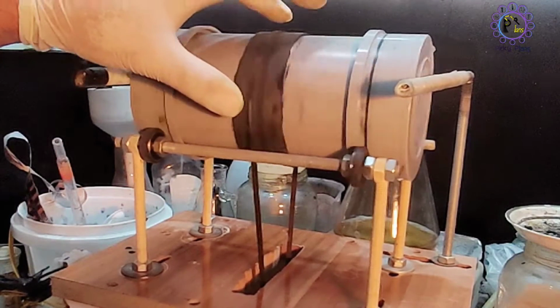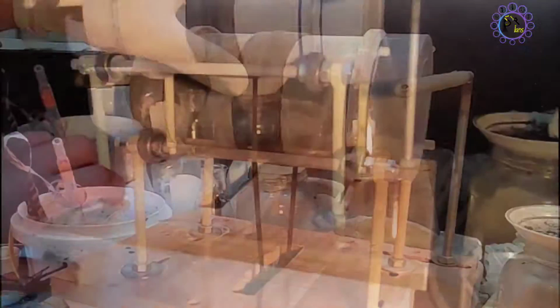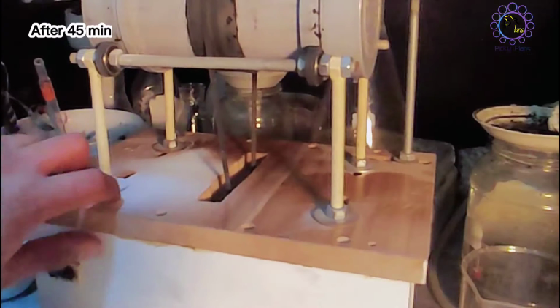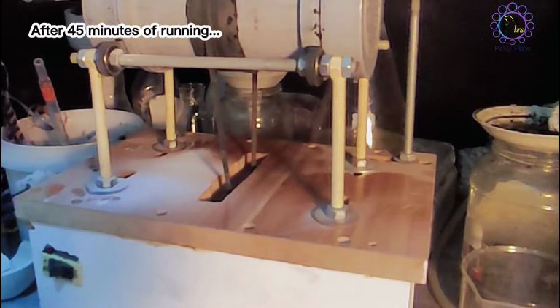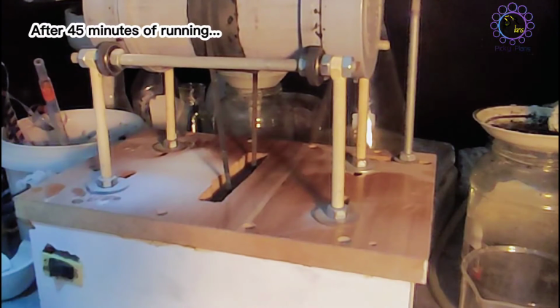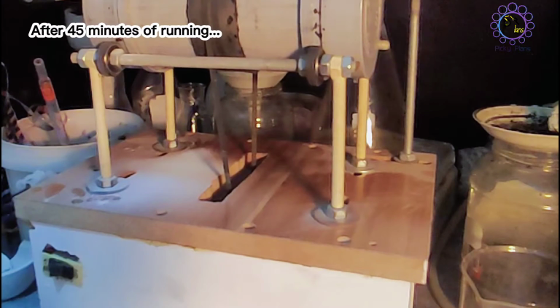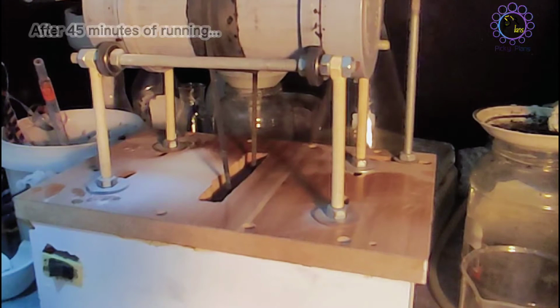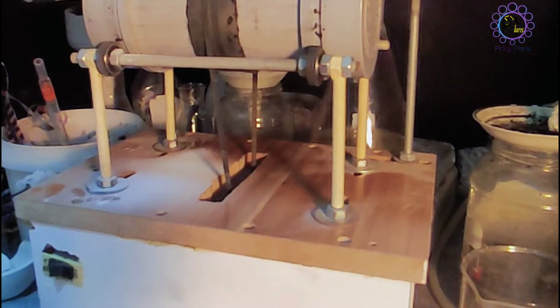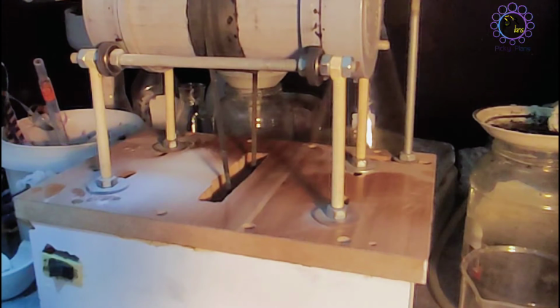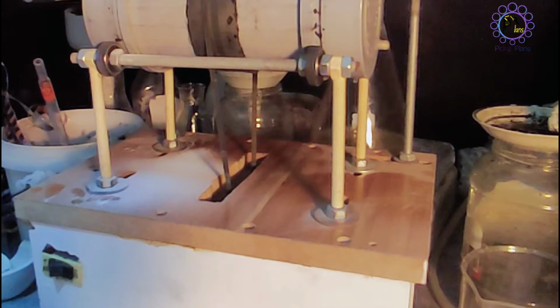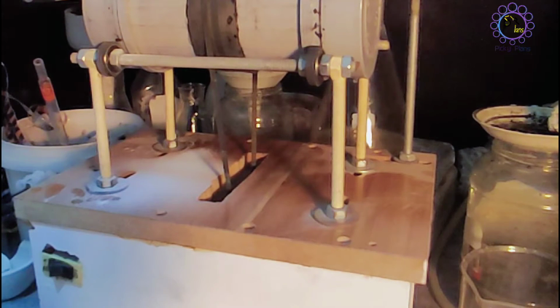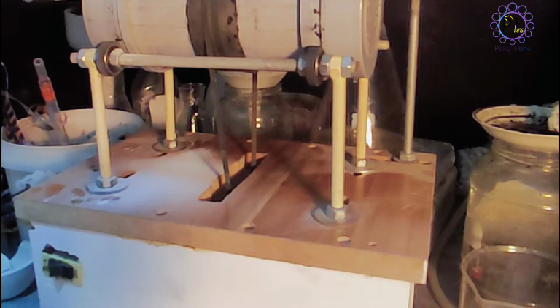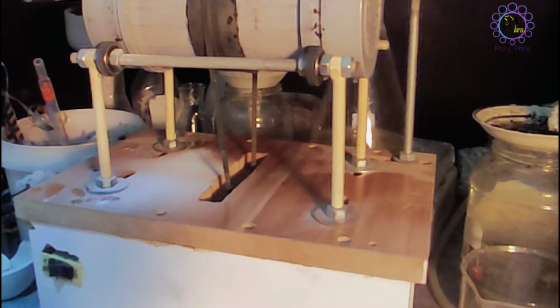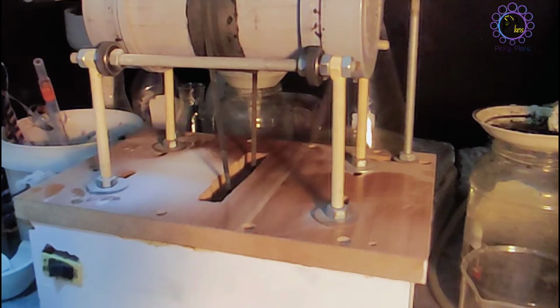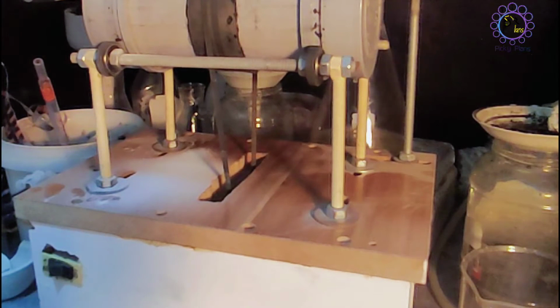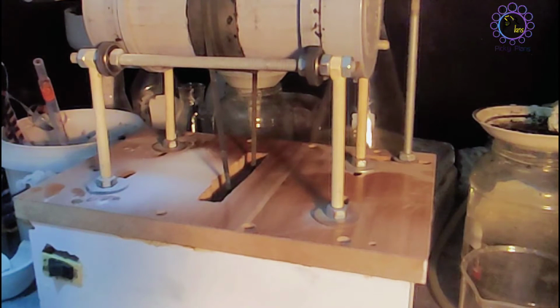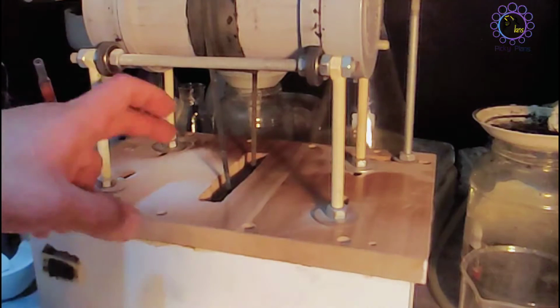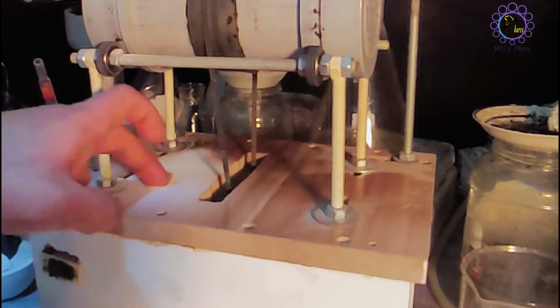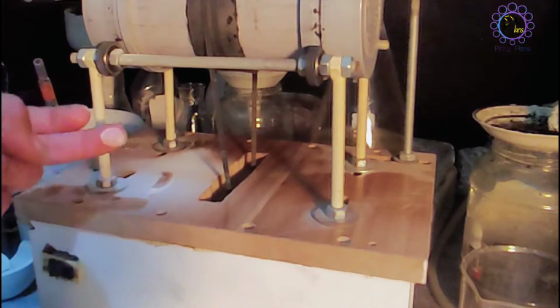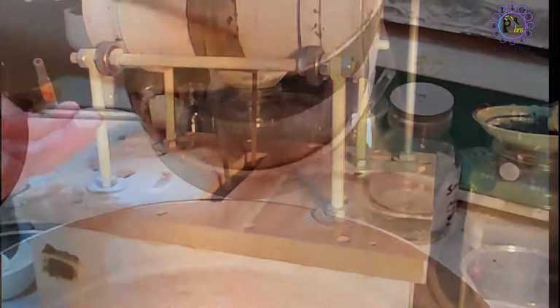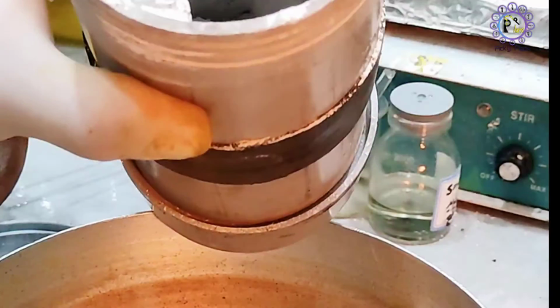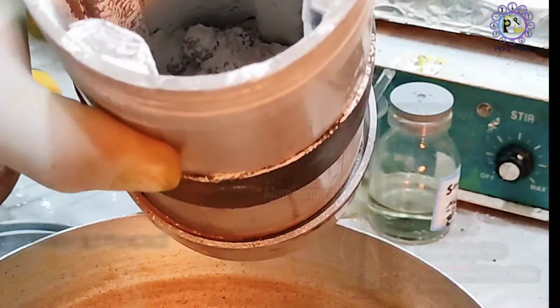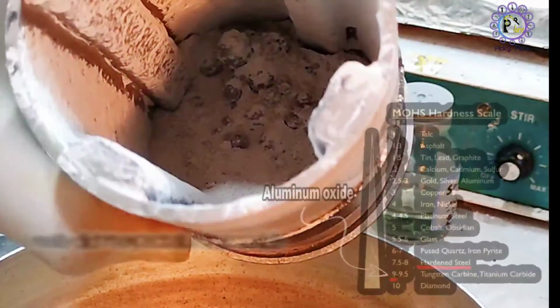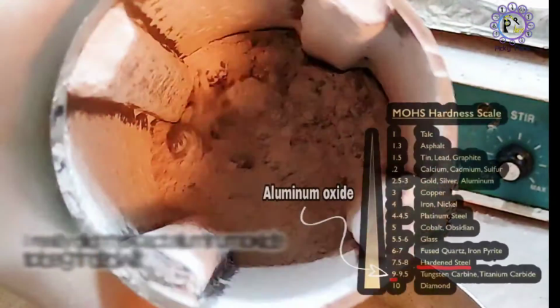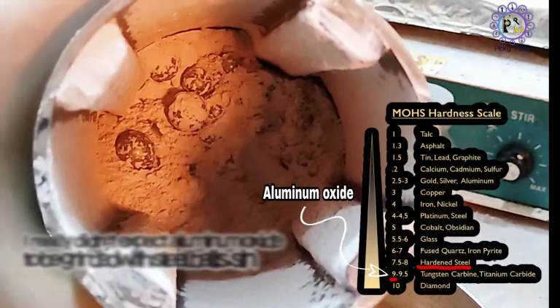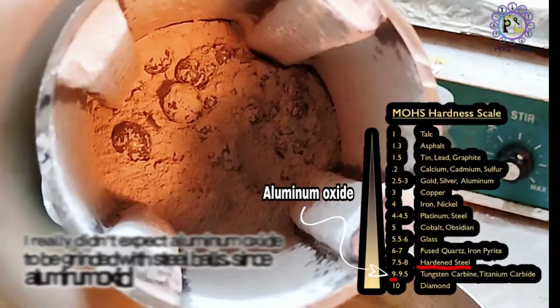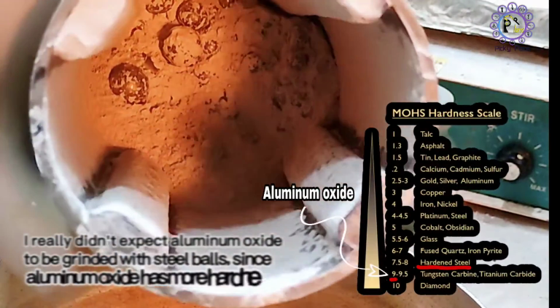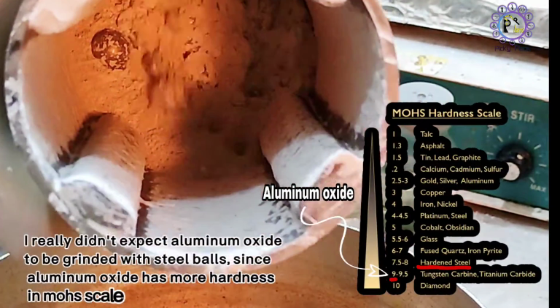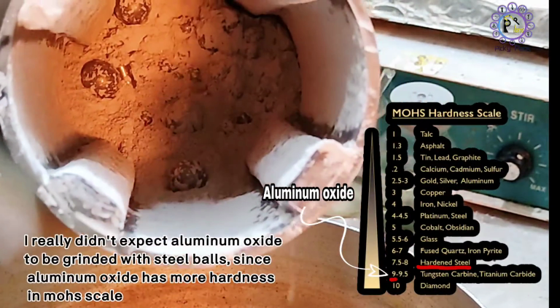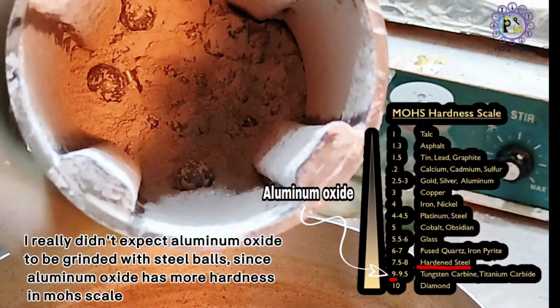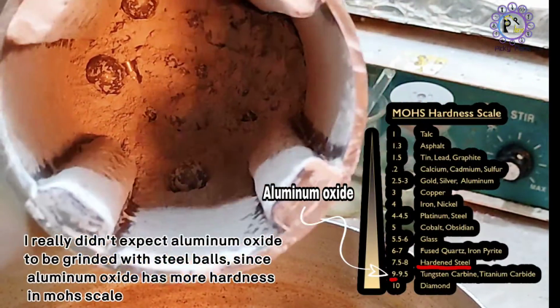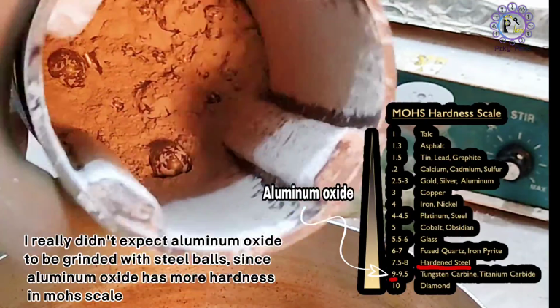It seems 45 minutes was enough. Let's see what's happening inside the tank. The powder seems very fine and homogeneous.